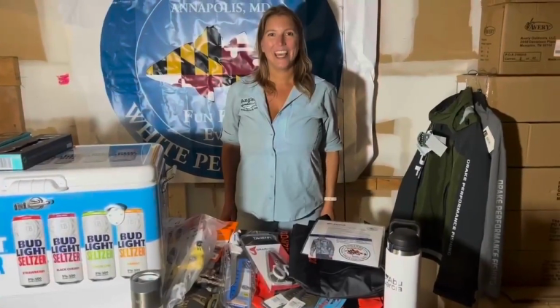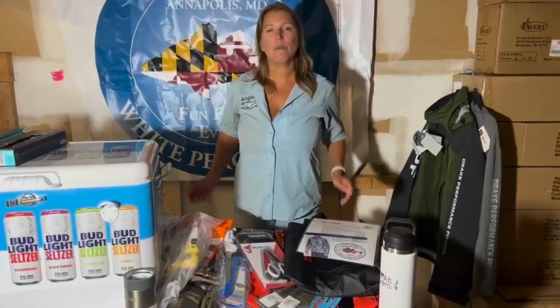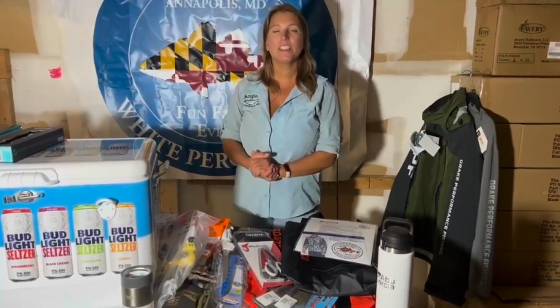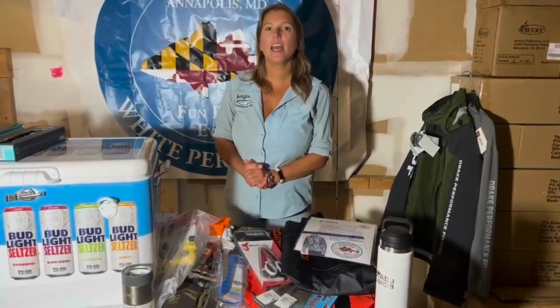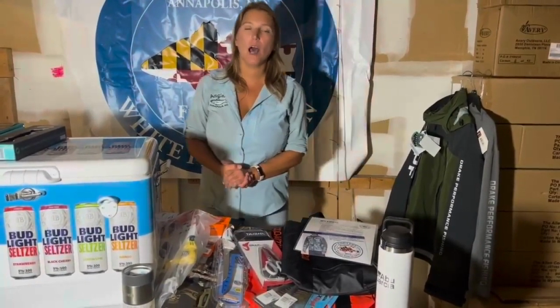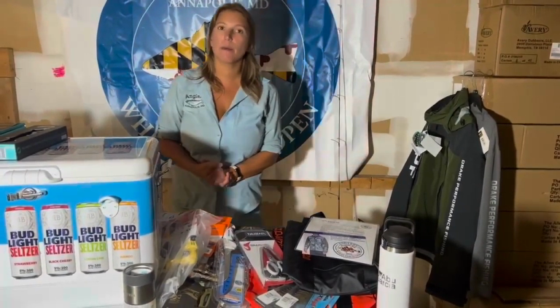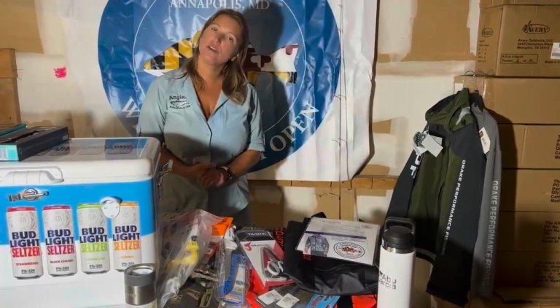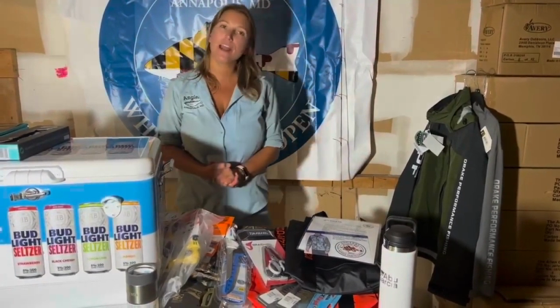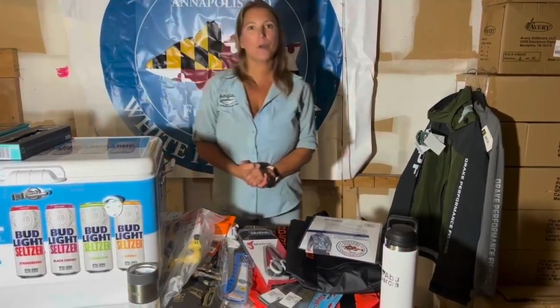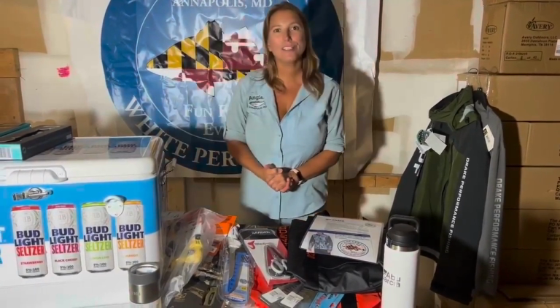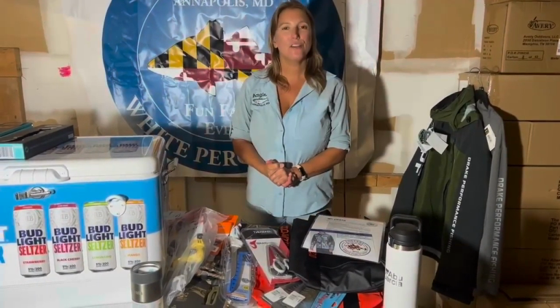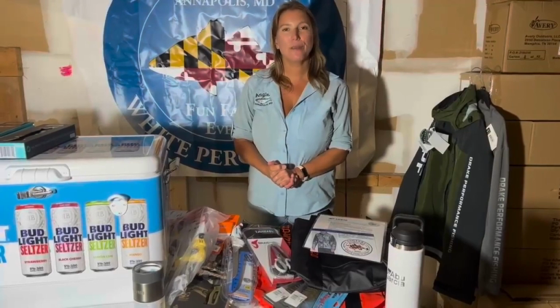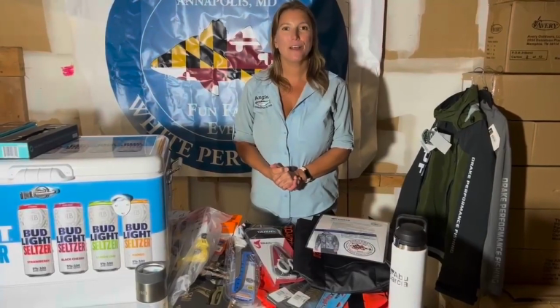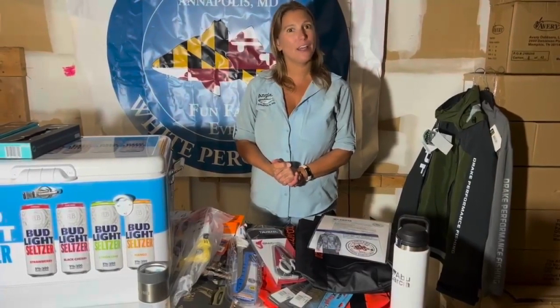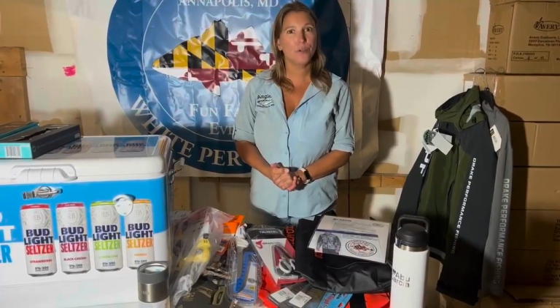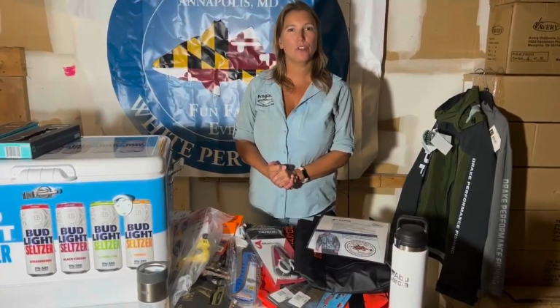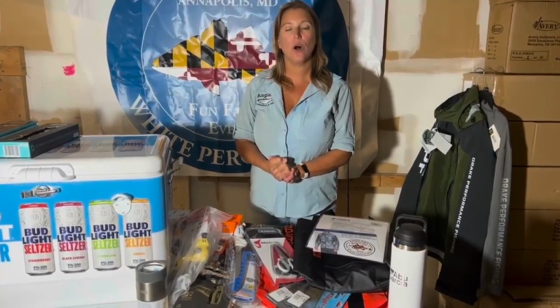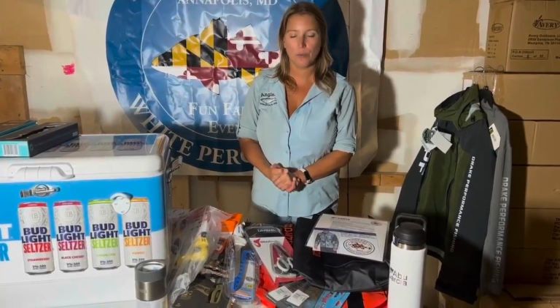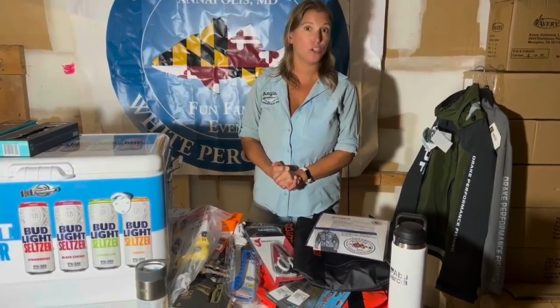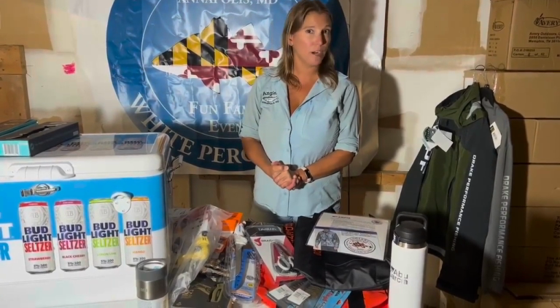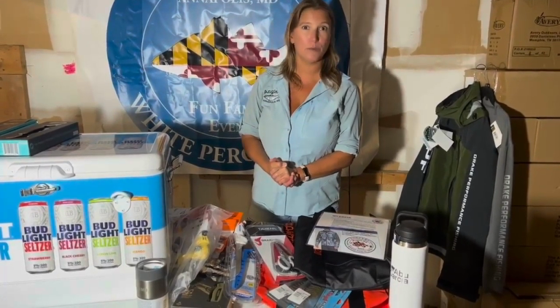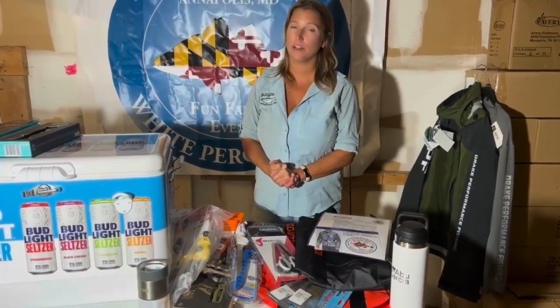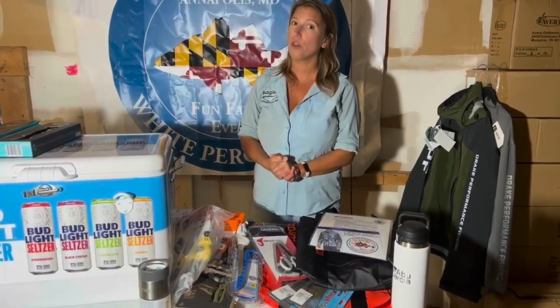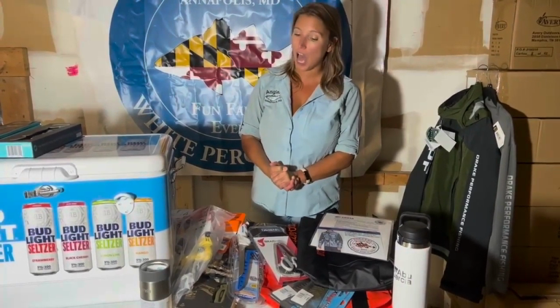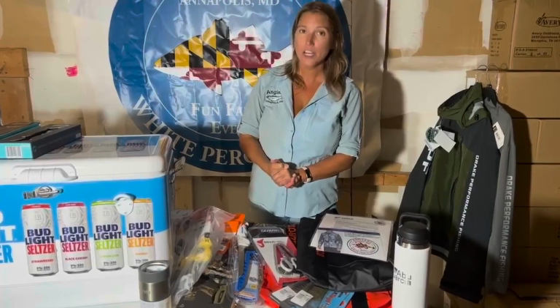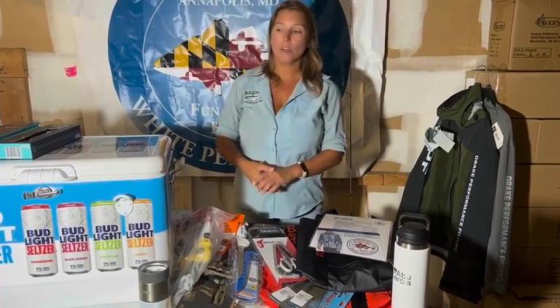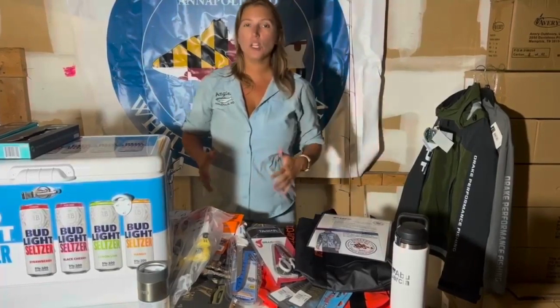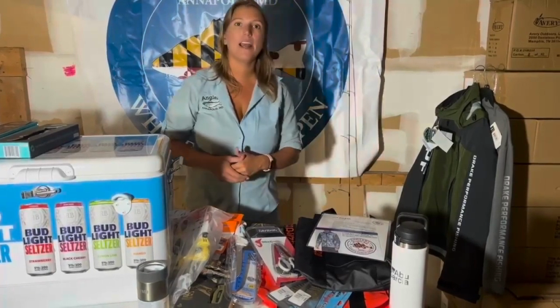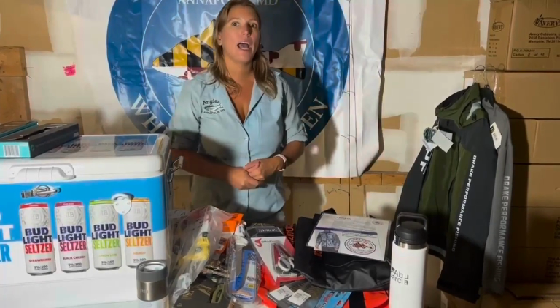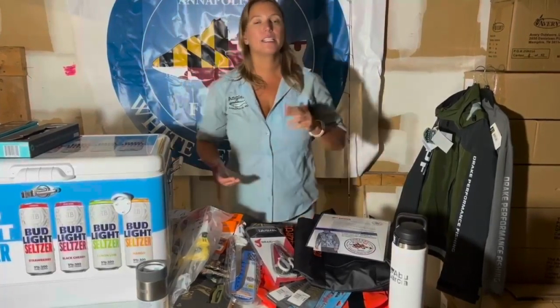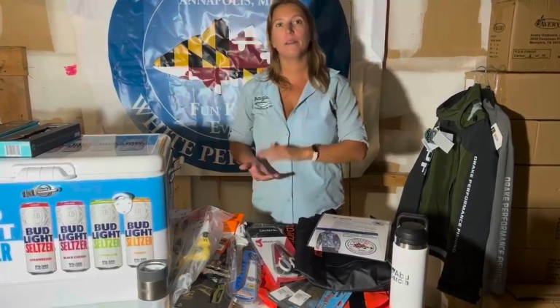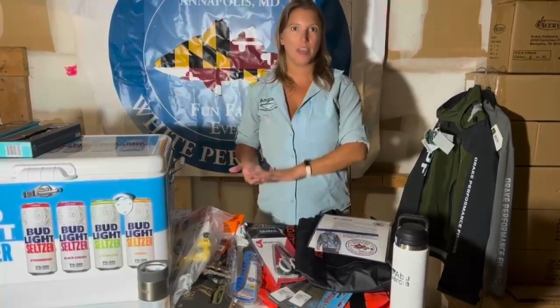Hey everyone, Lindsay again. I'm coming back to you from the Anglers Warehouse, the only place that I had enough room to store all the White Perch Open prizes because there are a lot. We're taking a look now at second place.